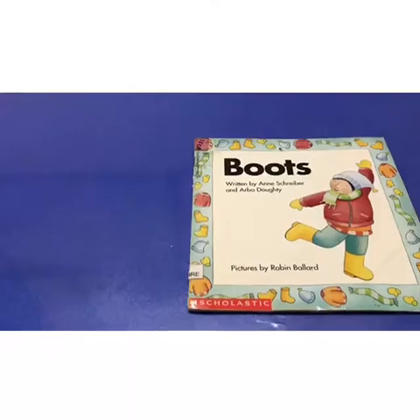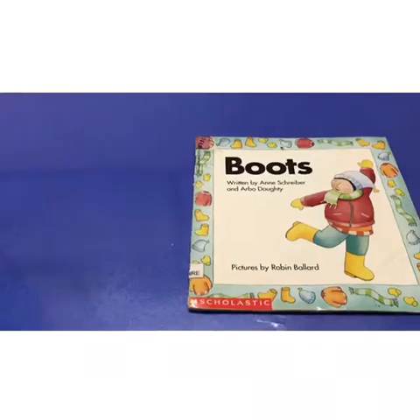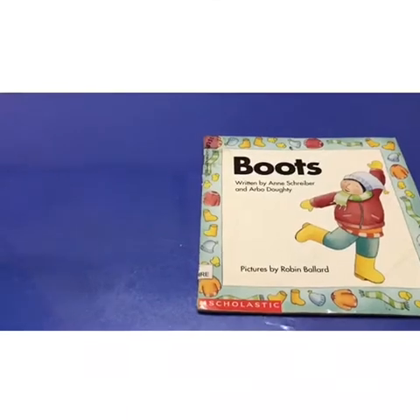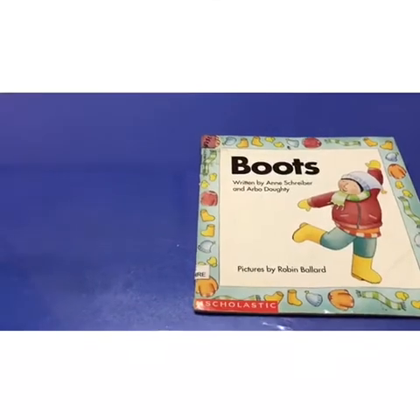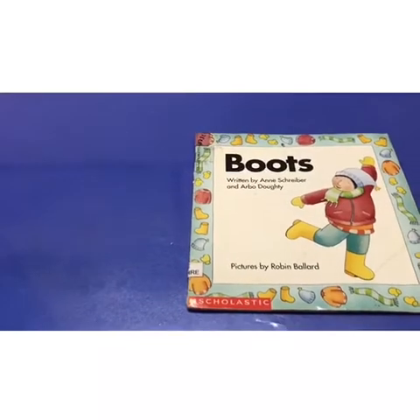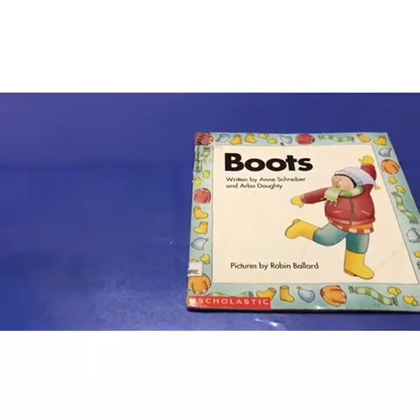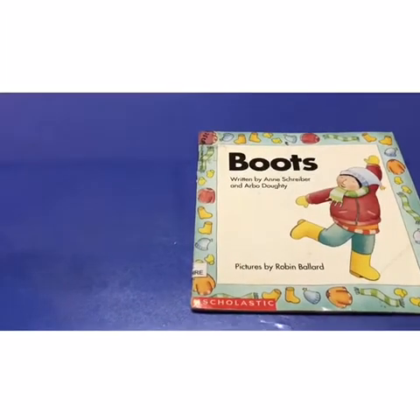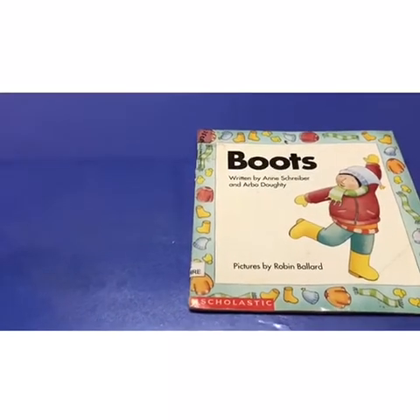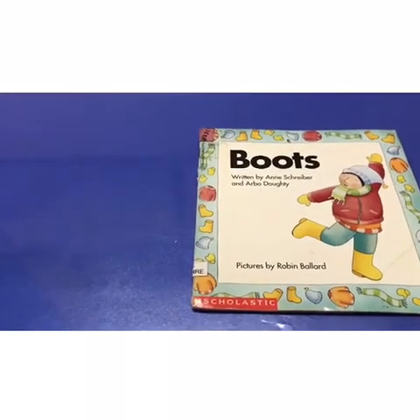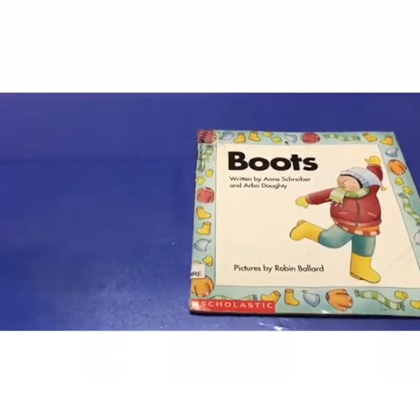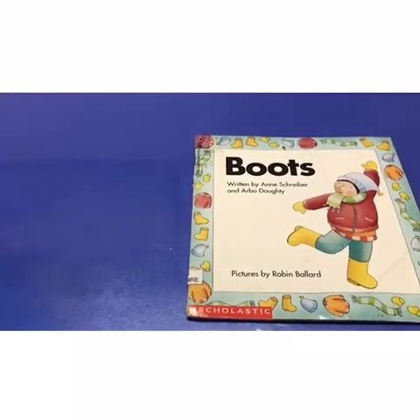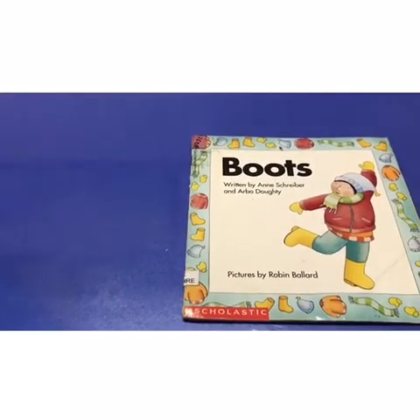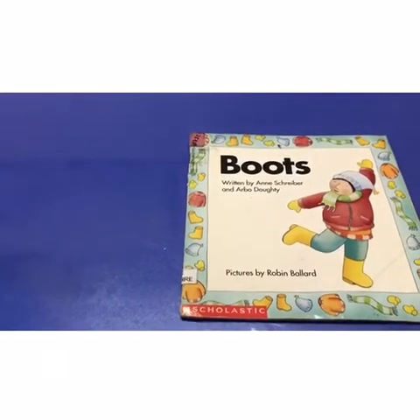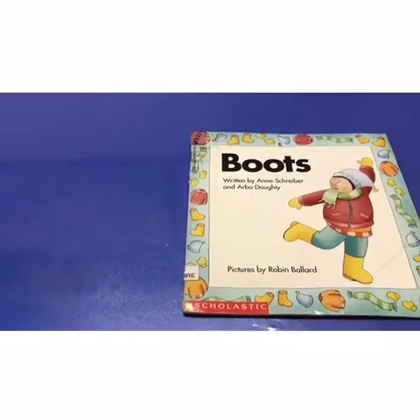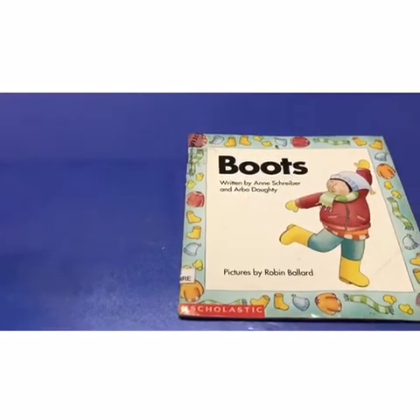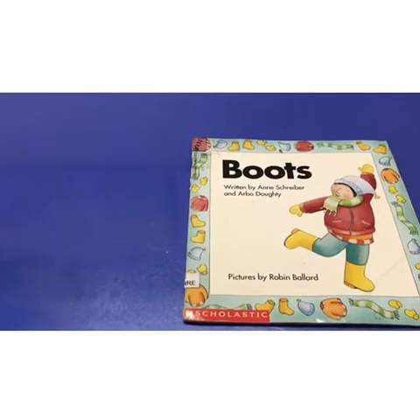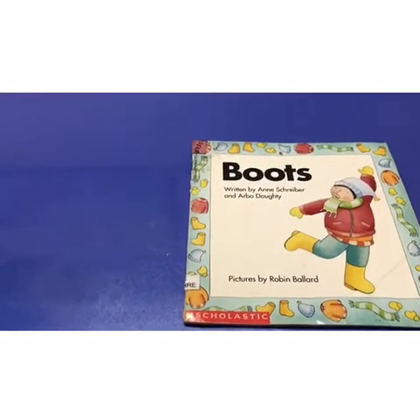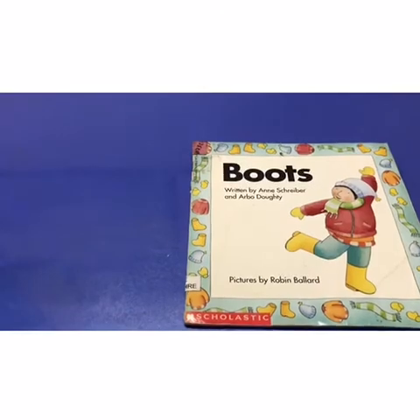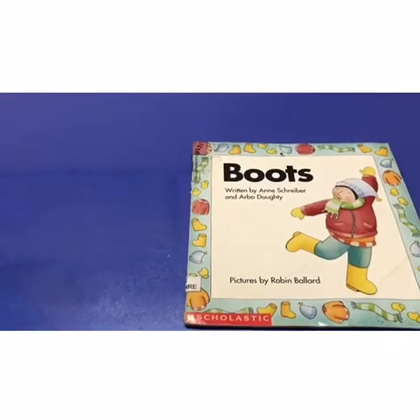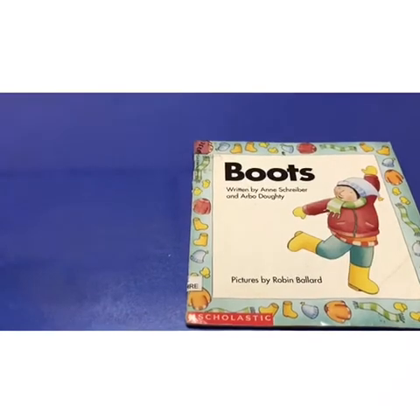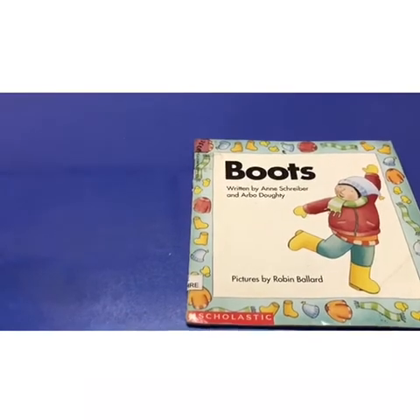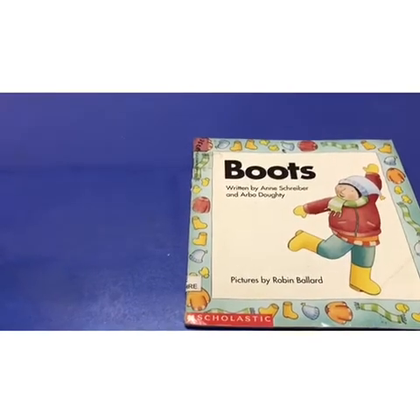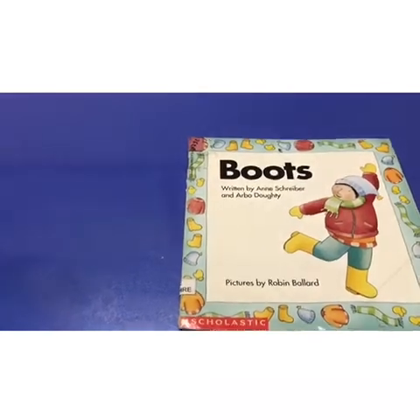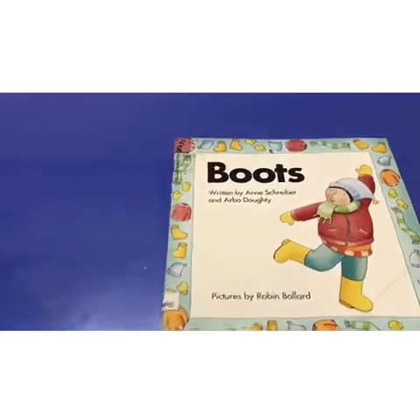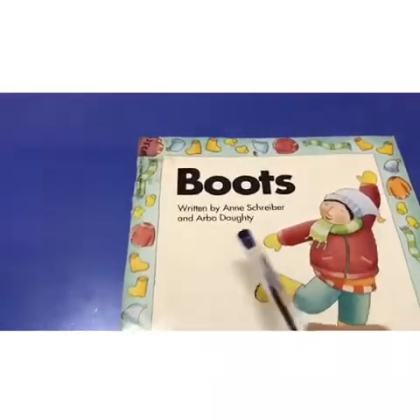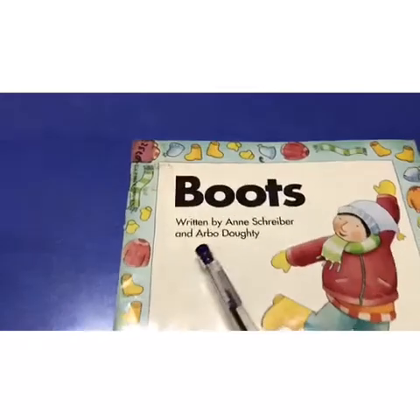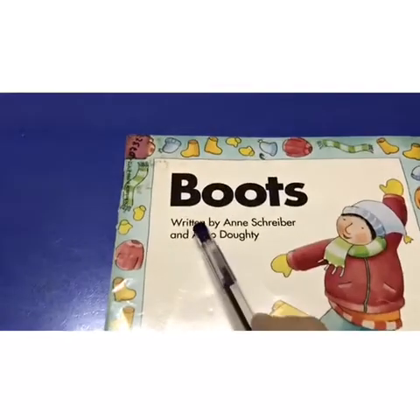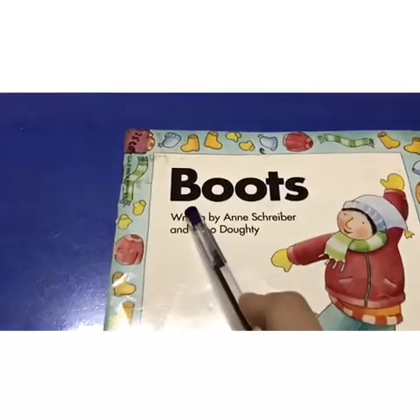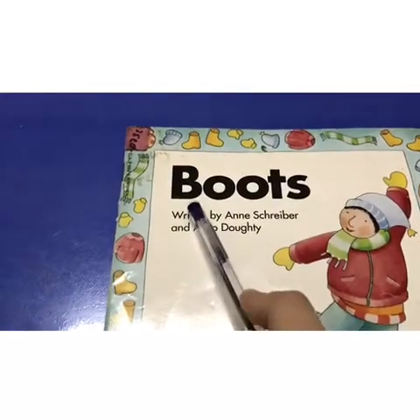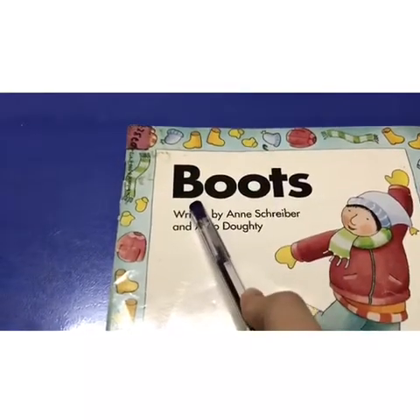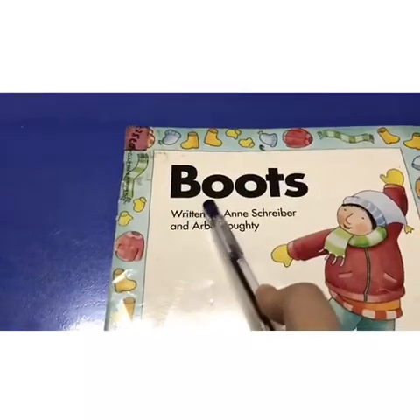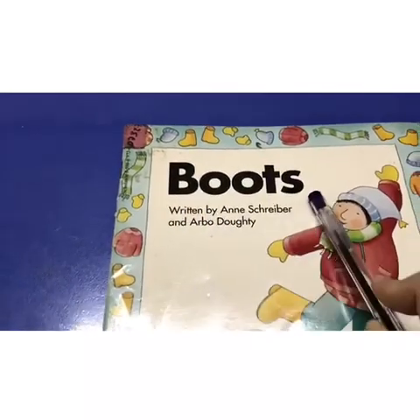Hi there, preschoolers. This is Storytime with Teacher Emma. Today's story is called Boots. Buh, buh, boots.